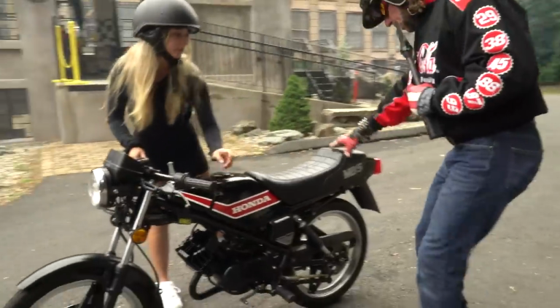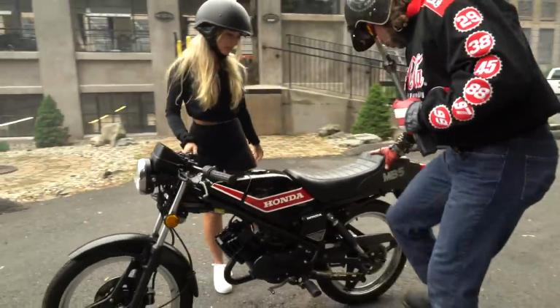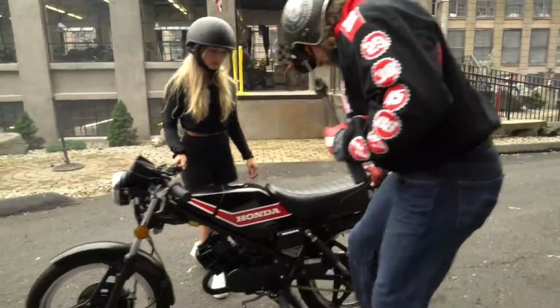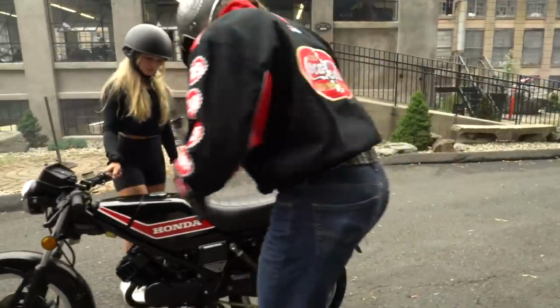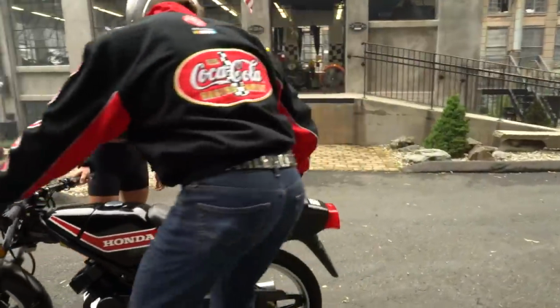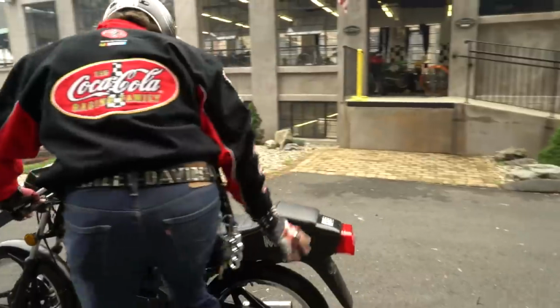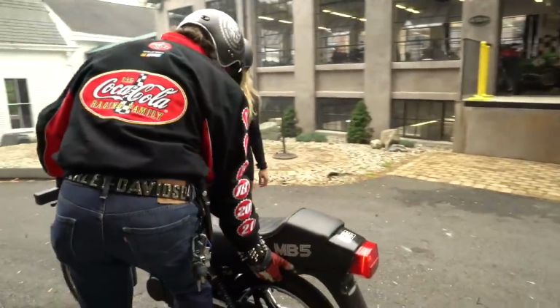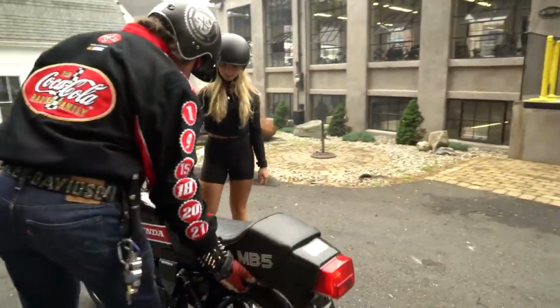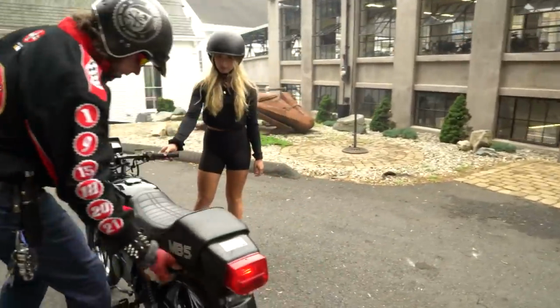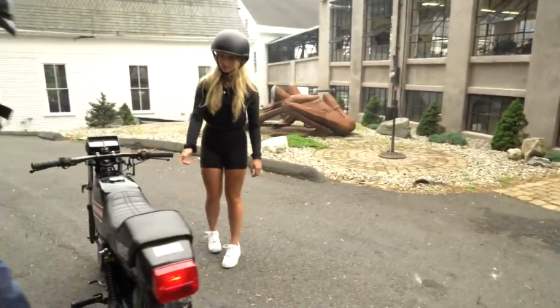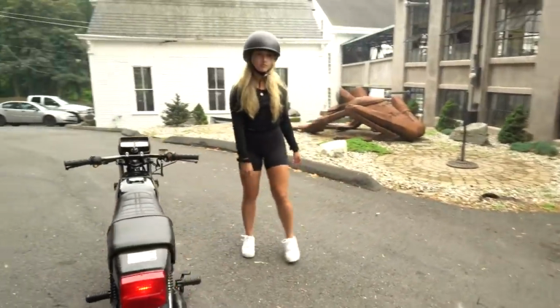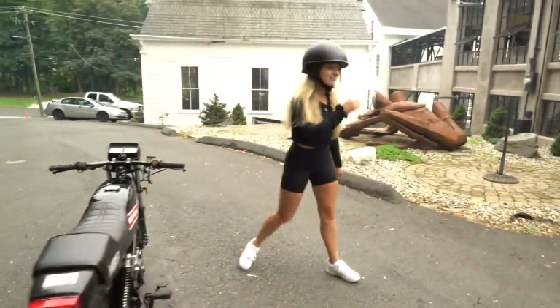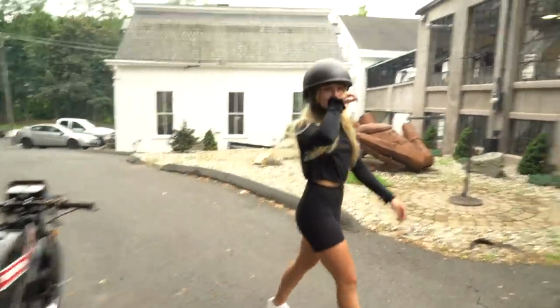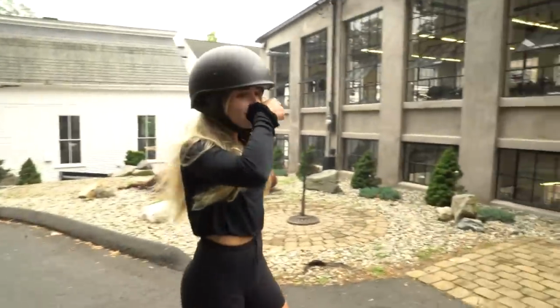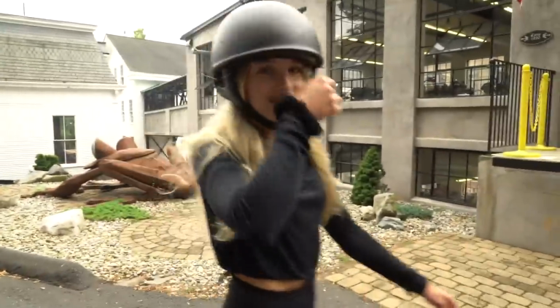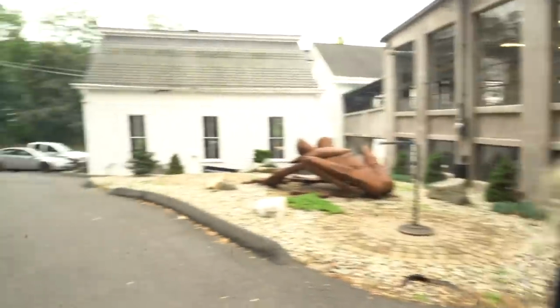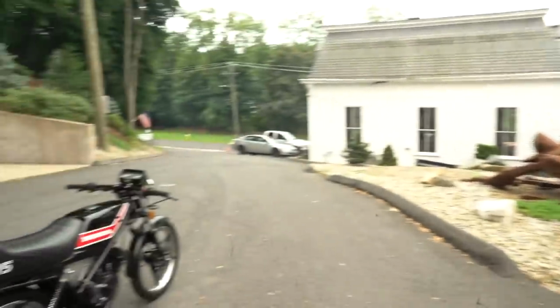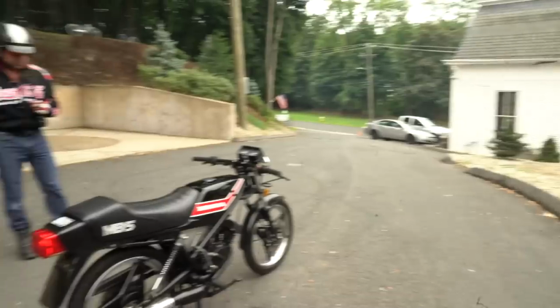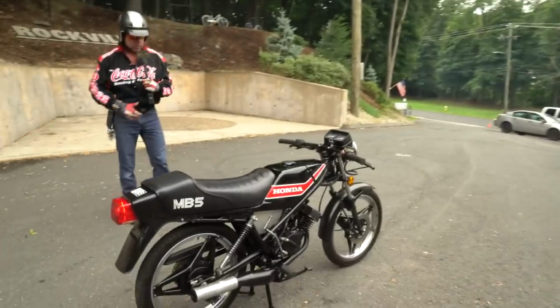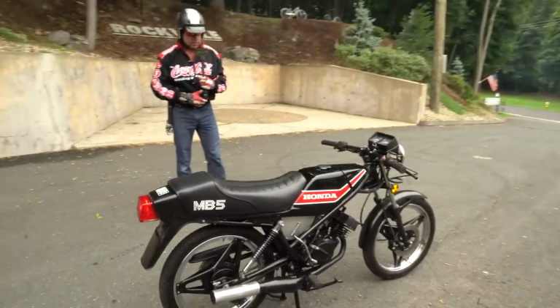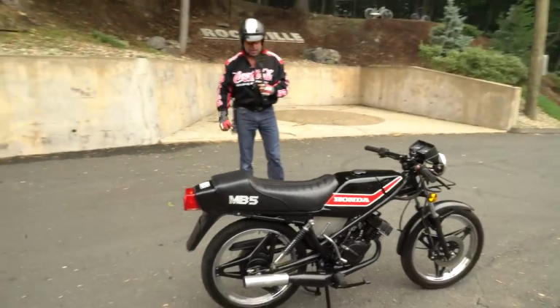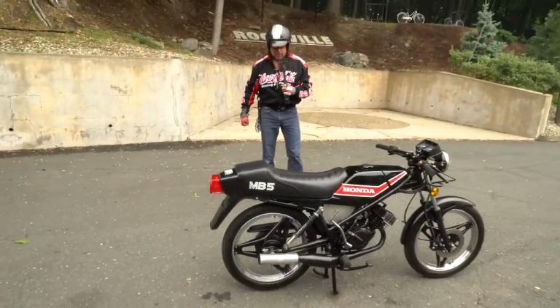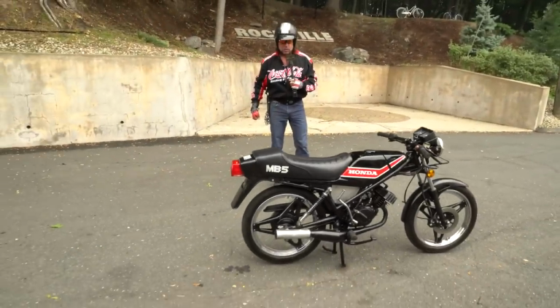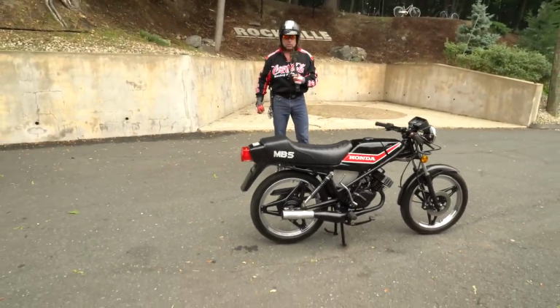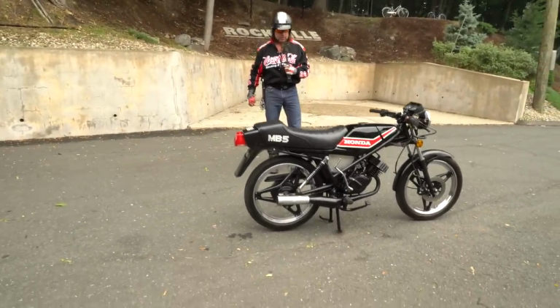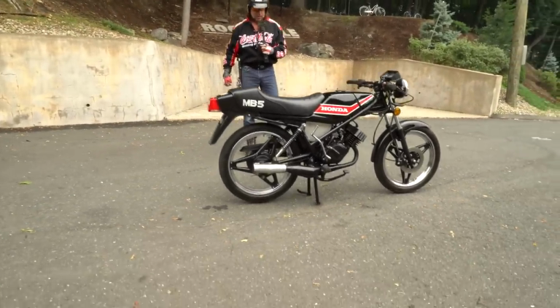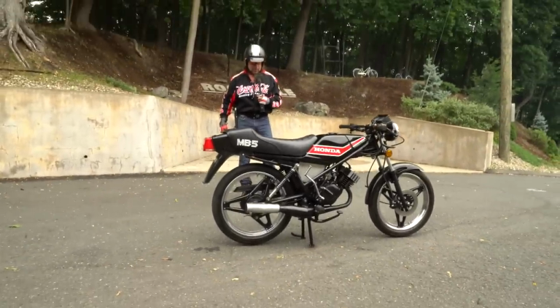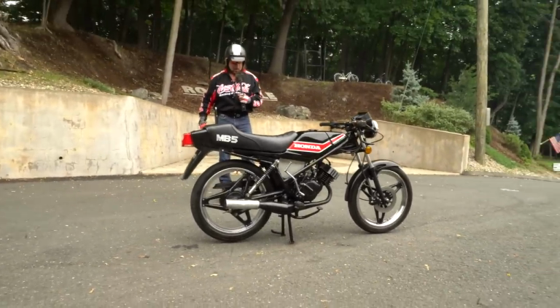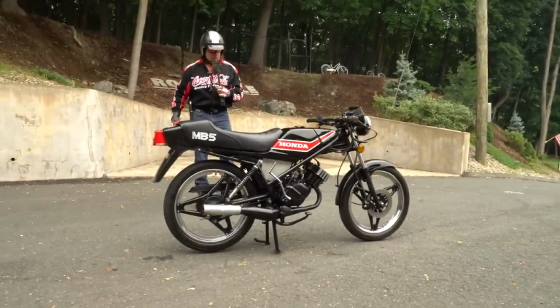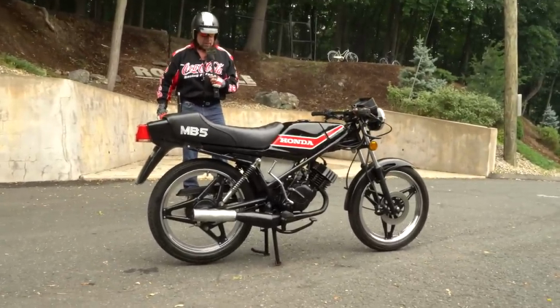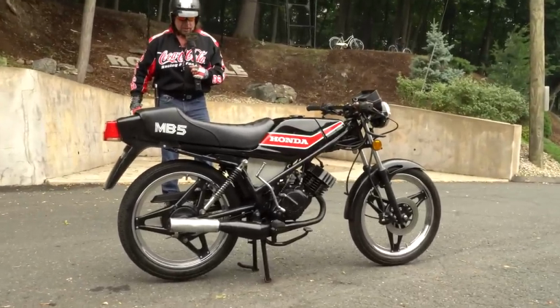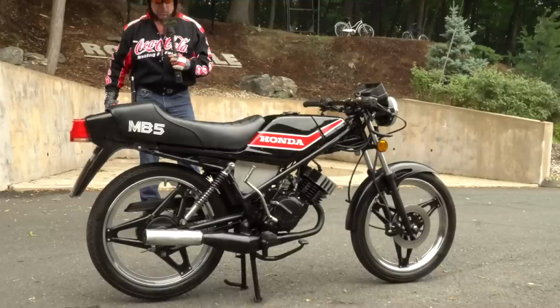It looks like it could be a 125. It's called the MB5. If you don't recognize this bike, well, there might be a reason why — they only made it for a couple of years and most of them are ridden into the ground. I frankly haven't seen one at Daytona or any of the major rallies at all in many, many moons.